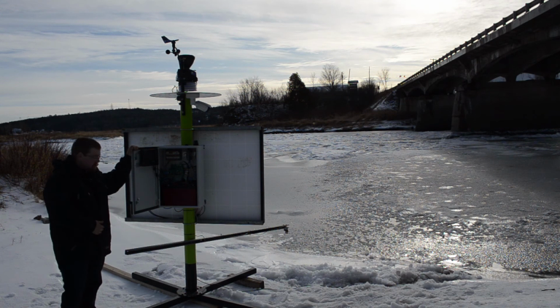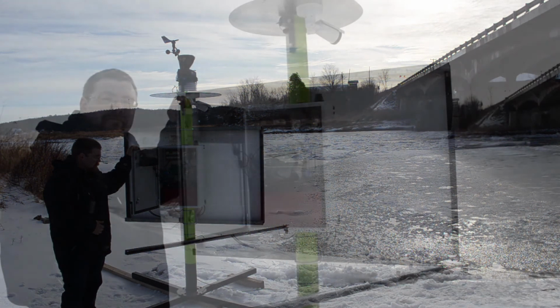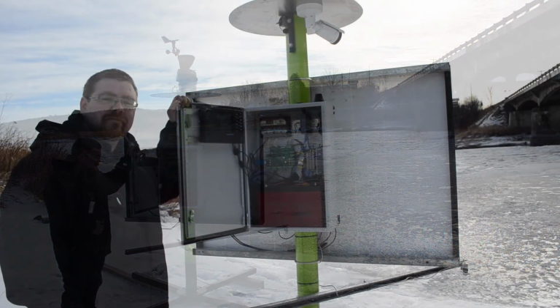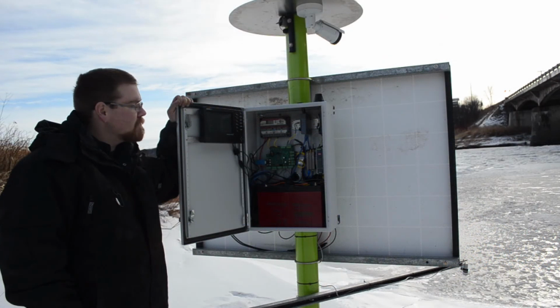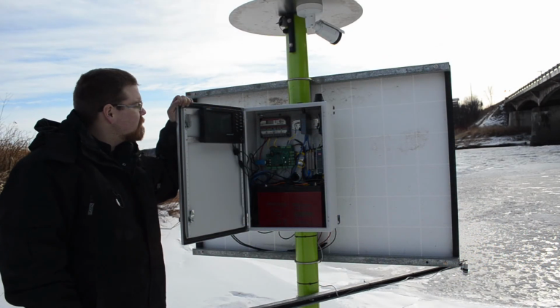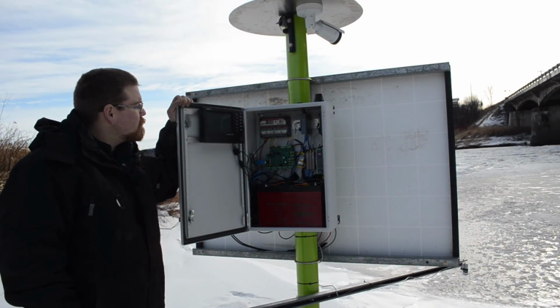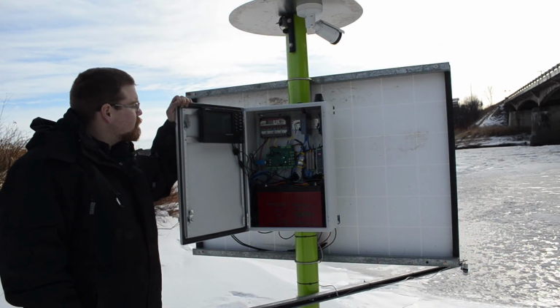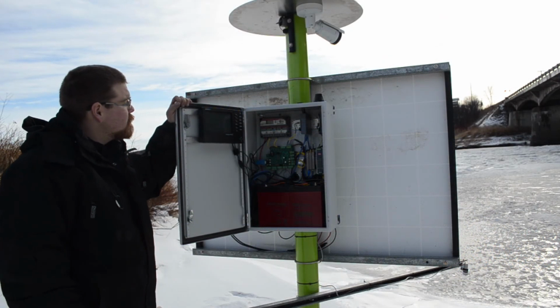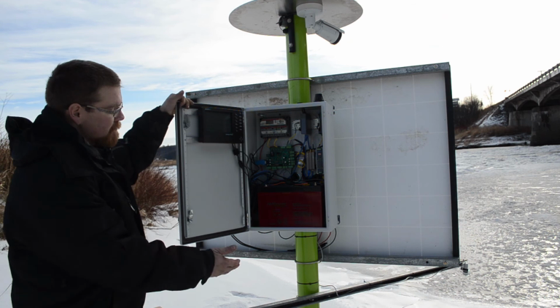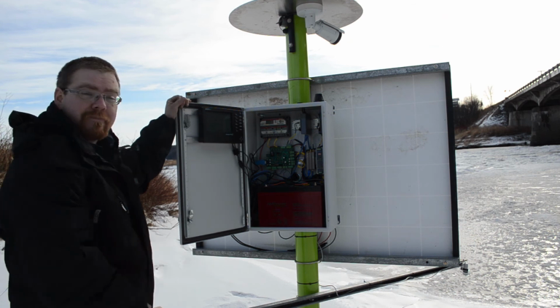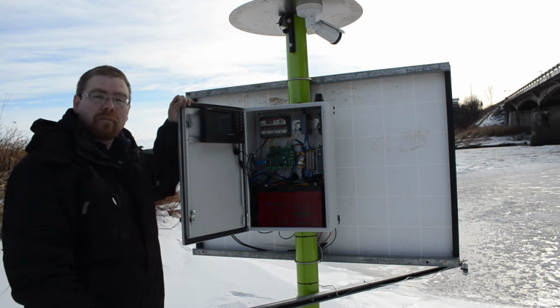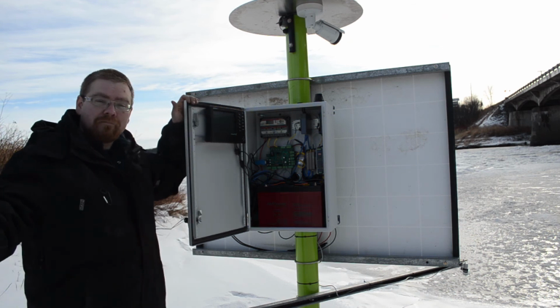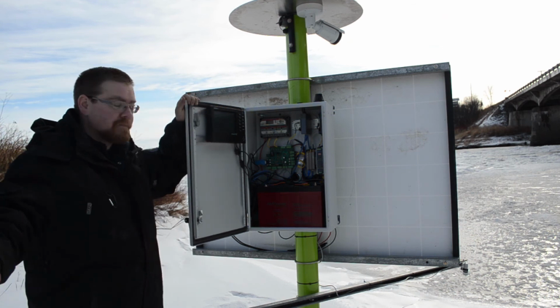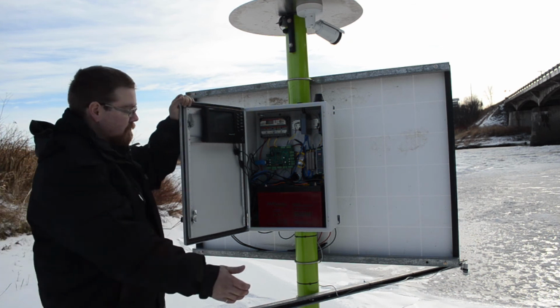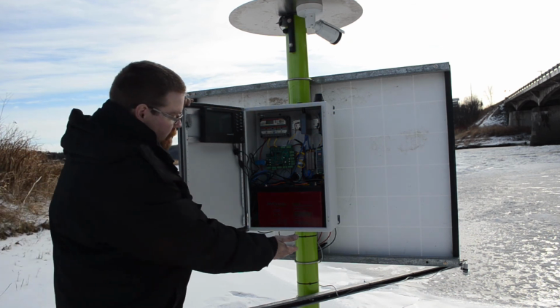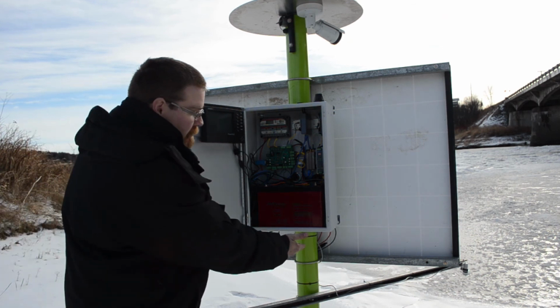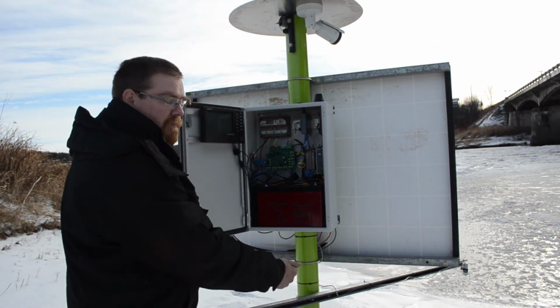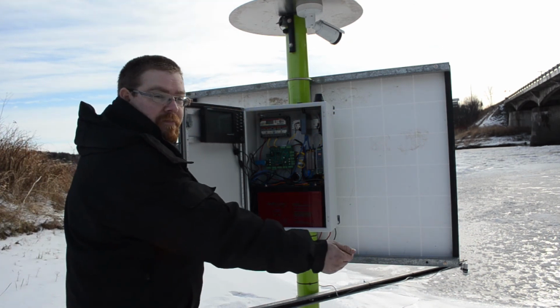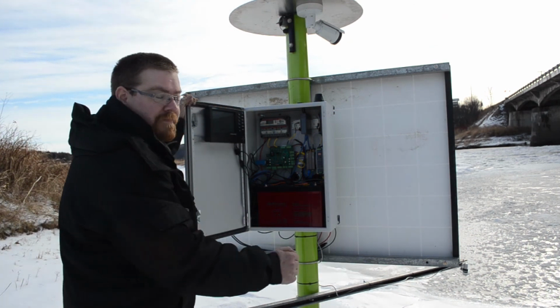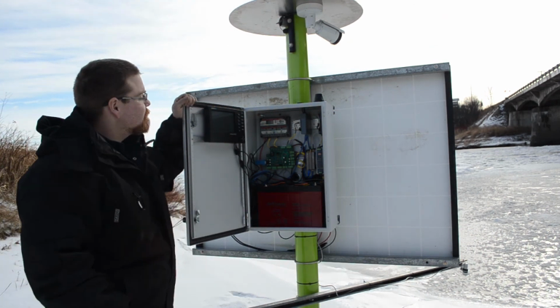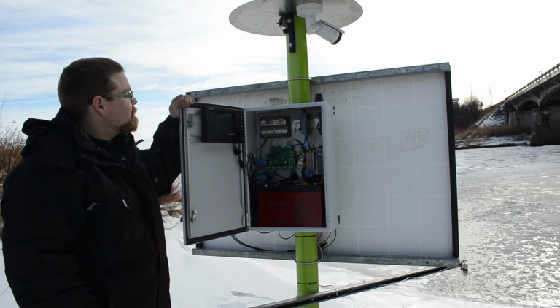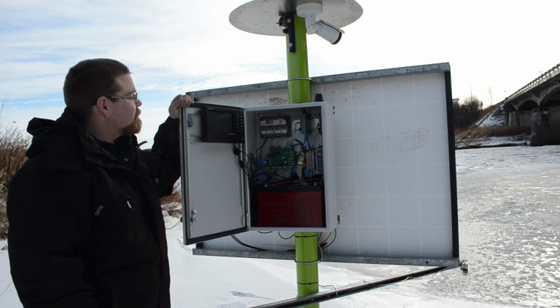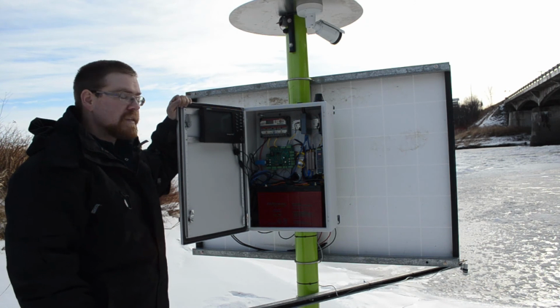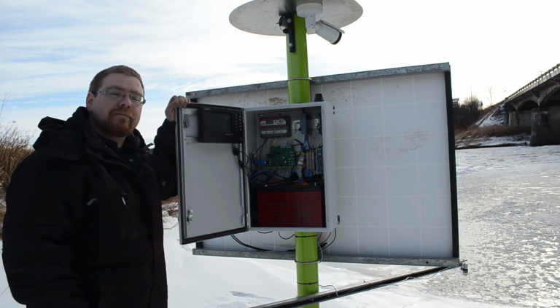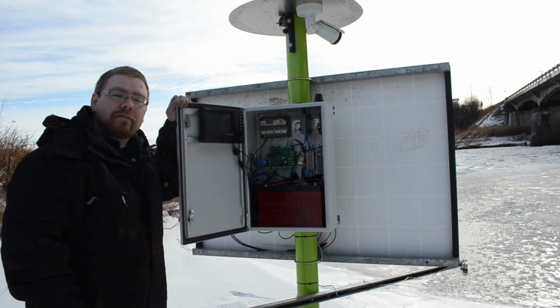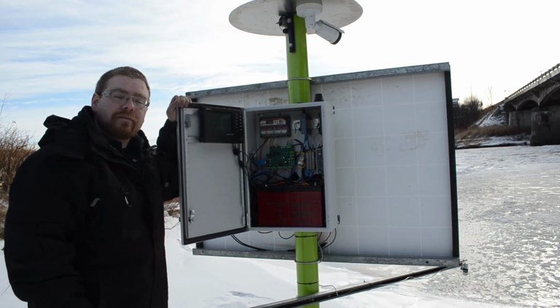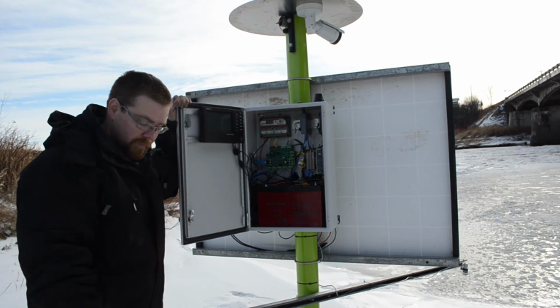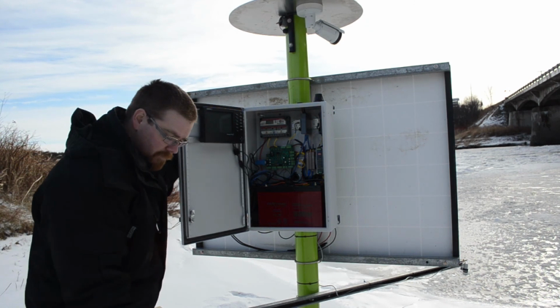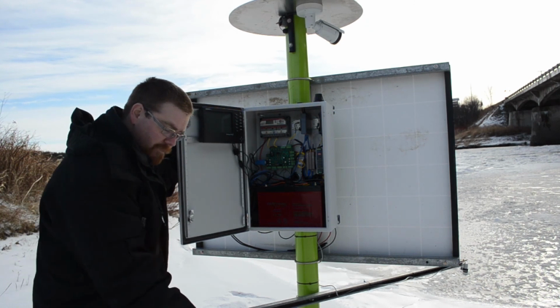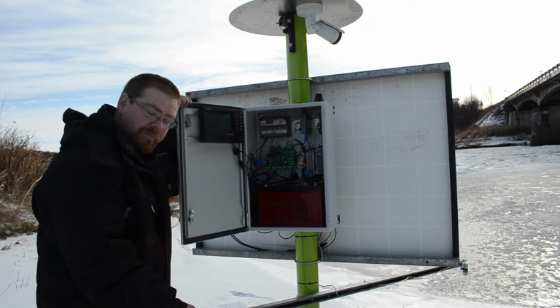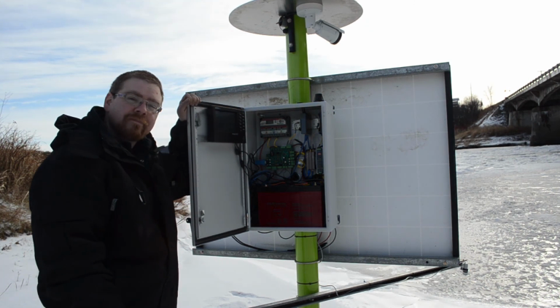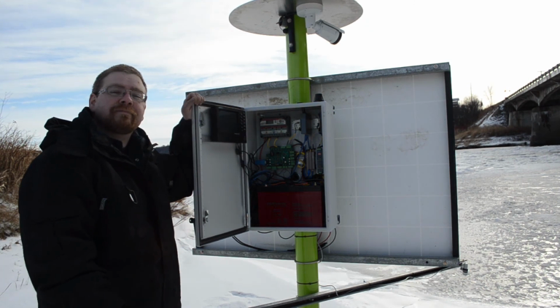If you need any more information on the Roams water level detection system or turbidity detection system, please email us at info@centricswind.com and our team would be happy to assist you. Please like and subscribe to this video to keep up to date with our growing product line.